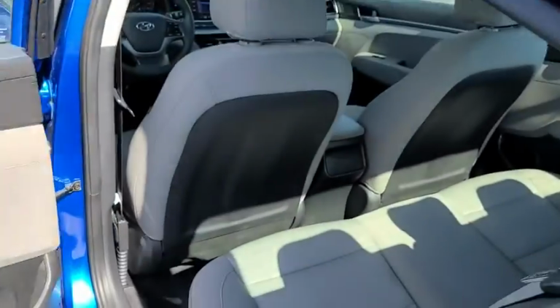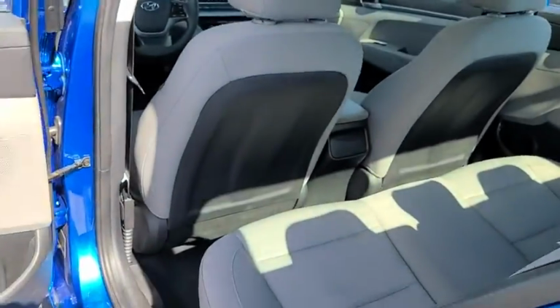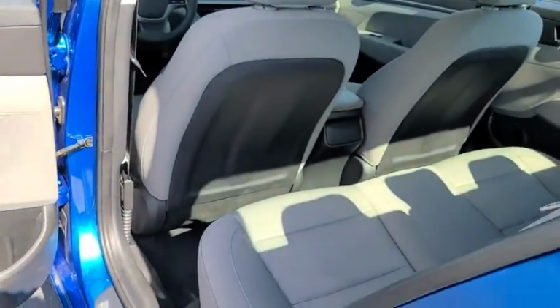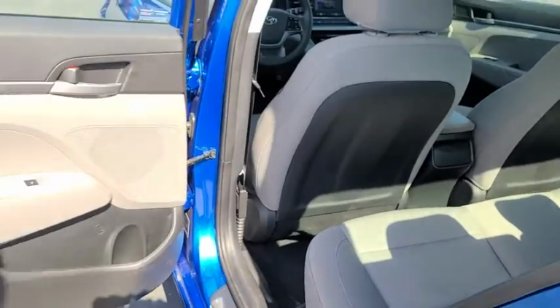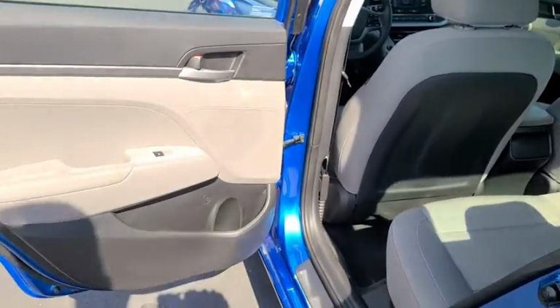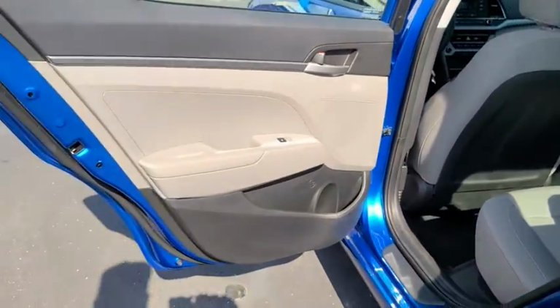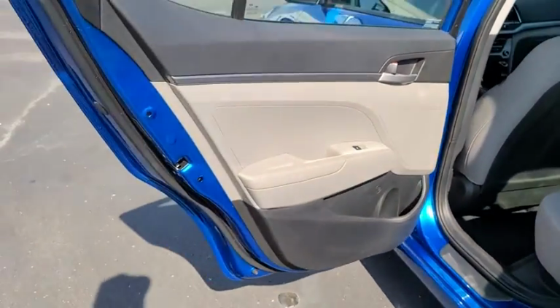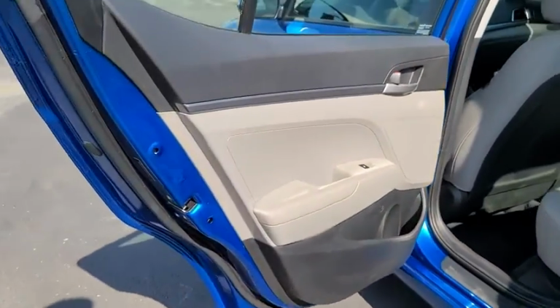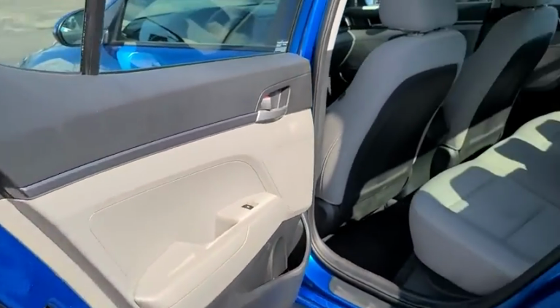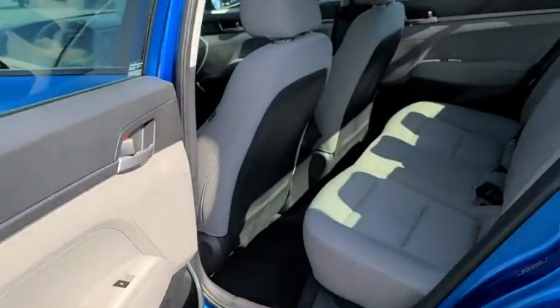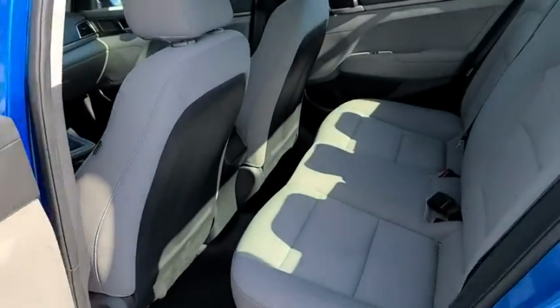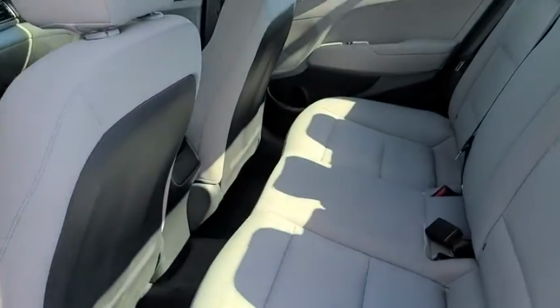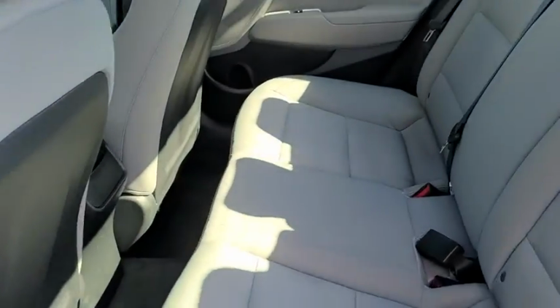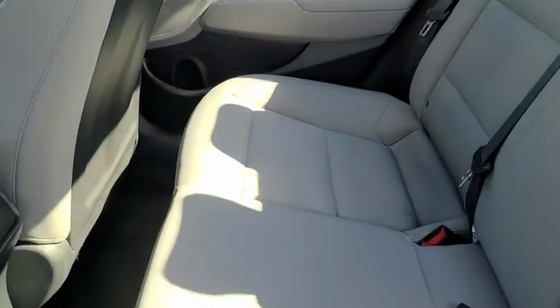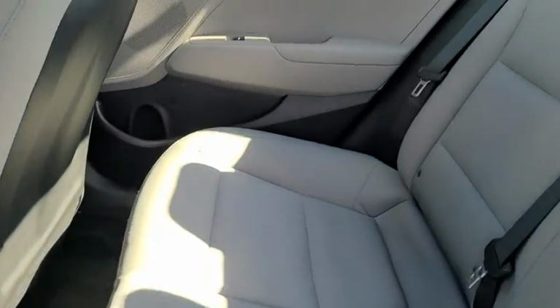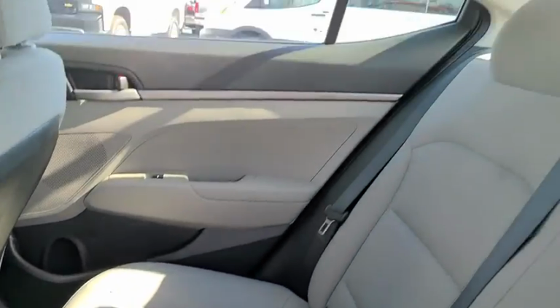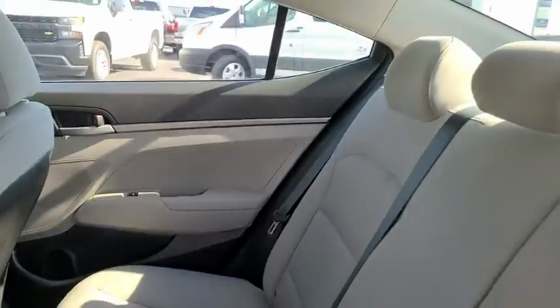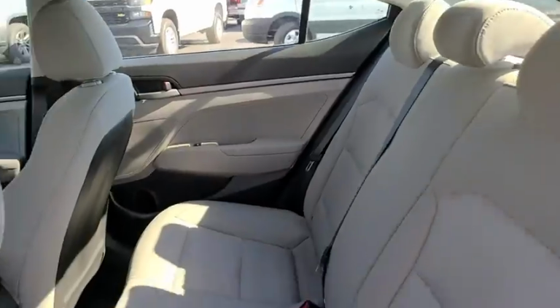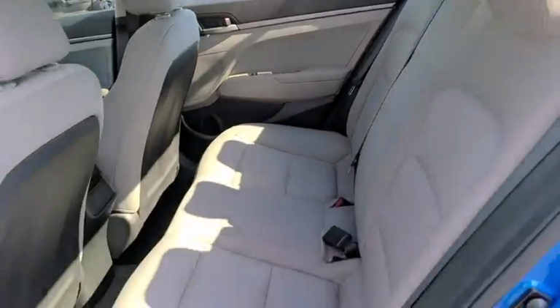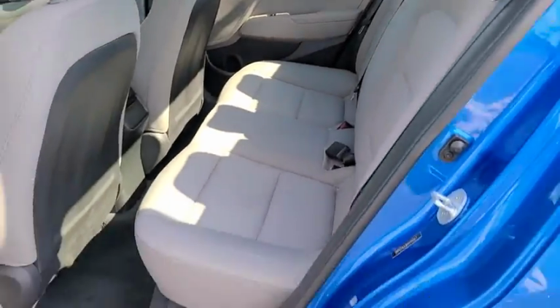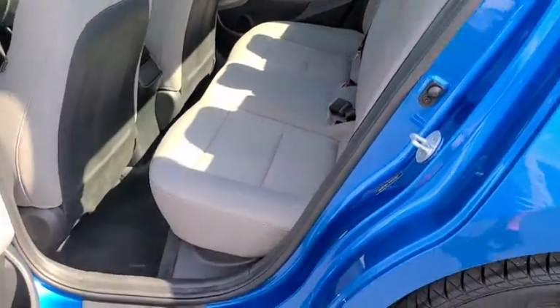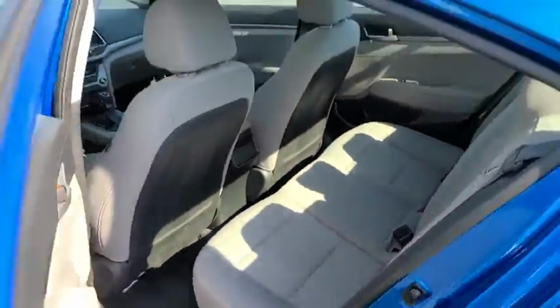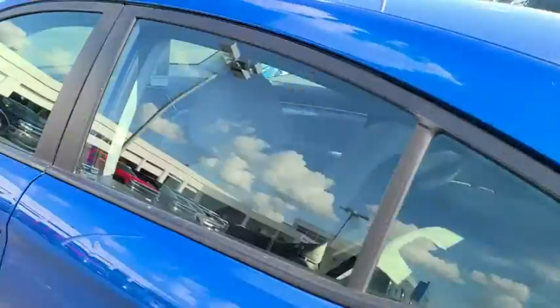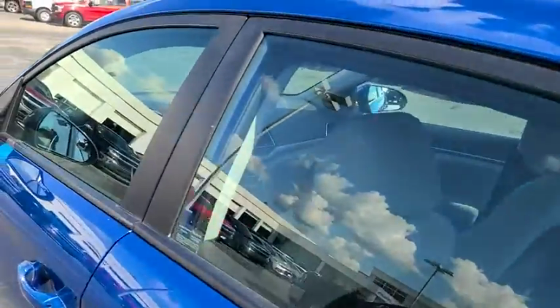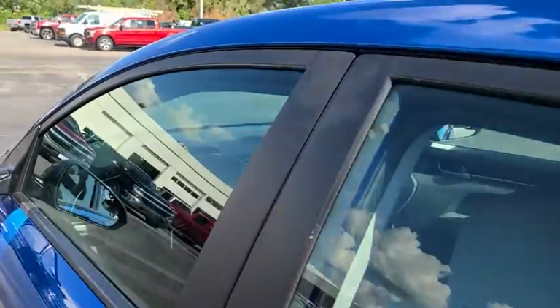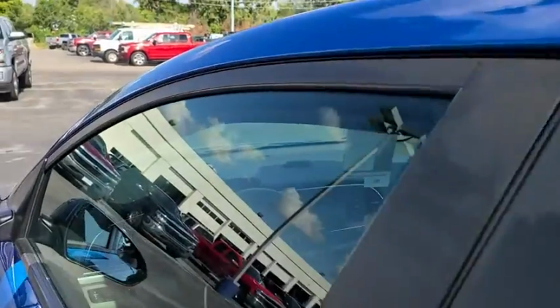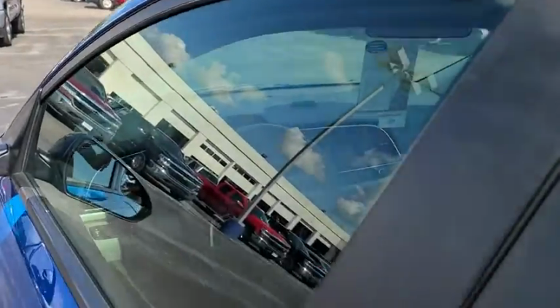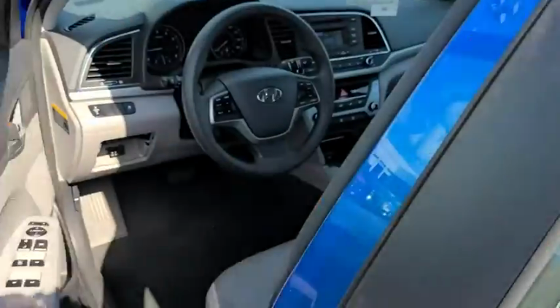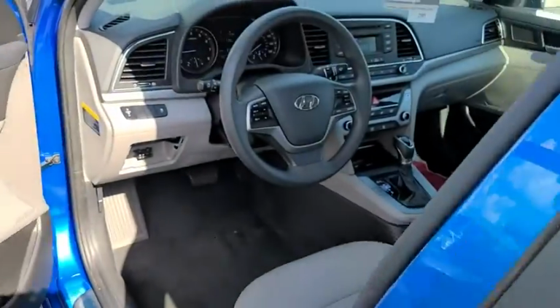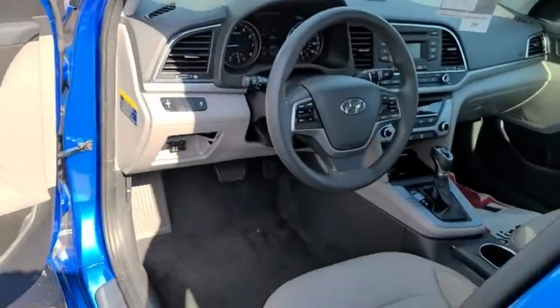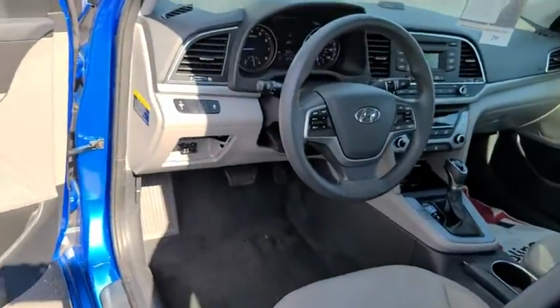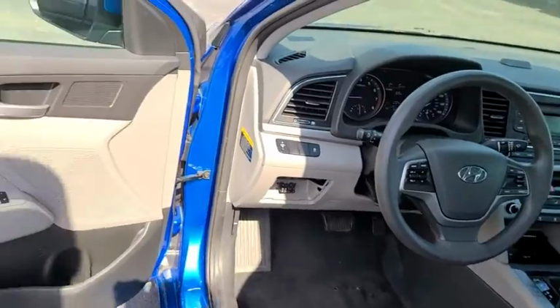Rear defrost, MP3 player, bucket seats, trip computer, power windows, CD player, power door locks, child safety locks, security system, passenger airbag, rear head airbag.